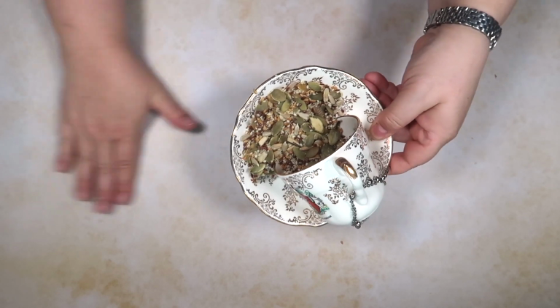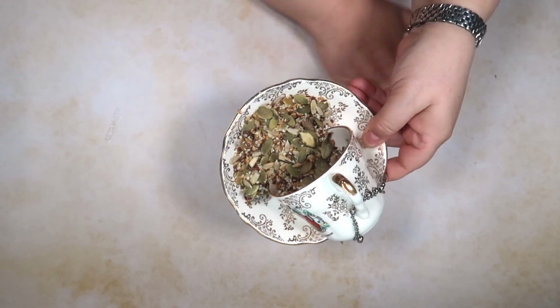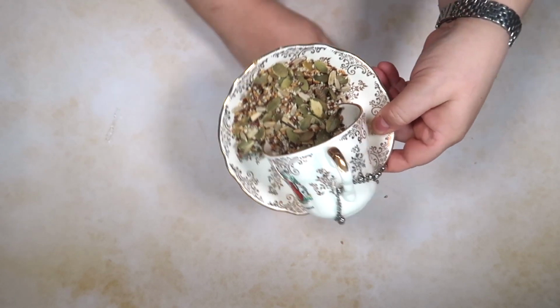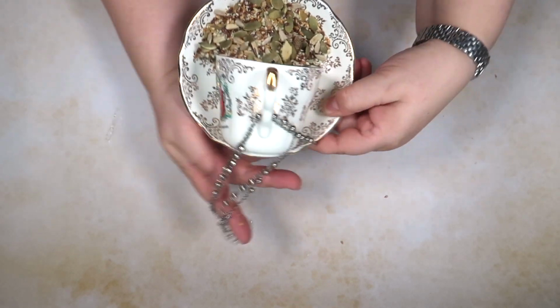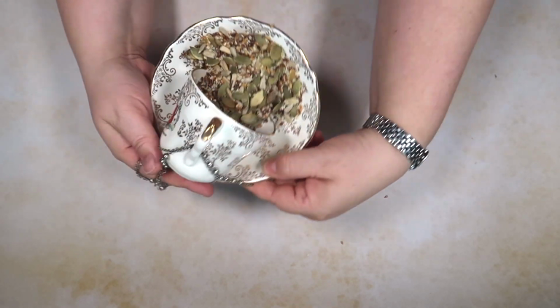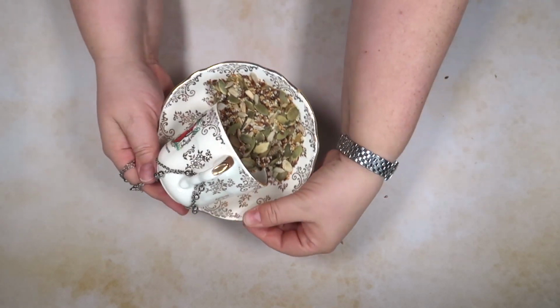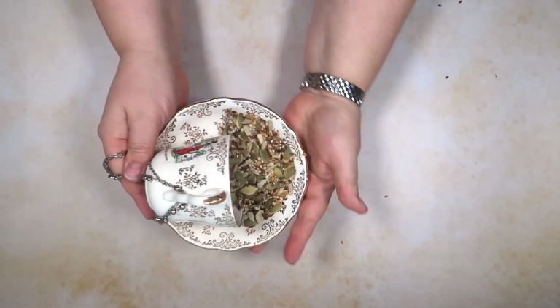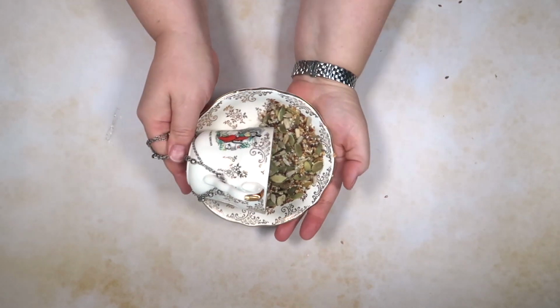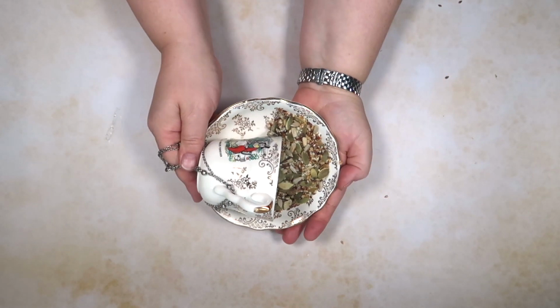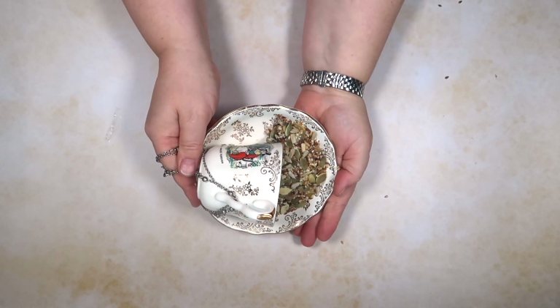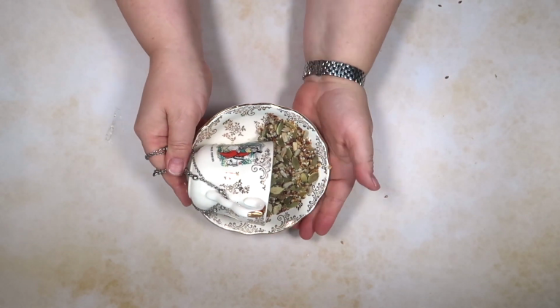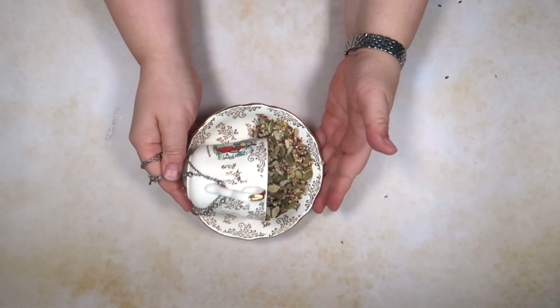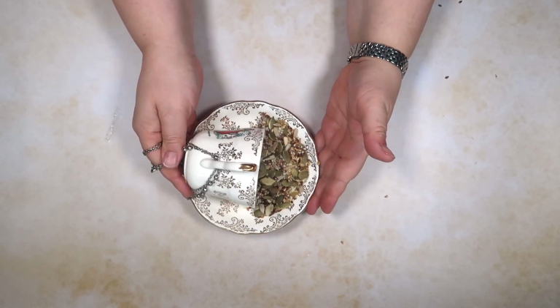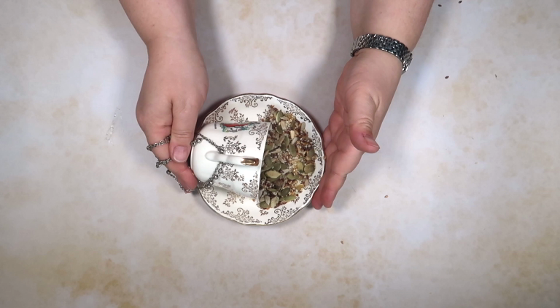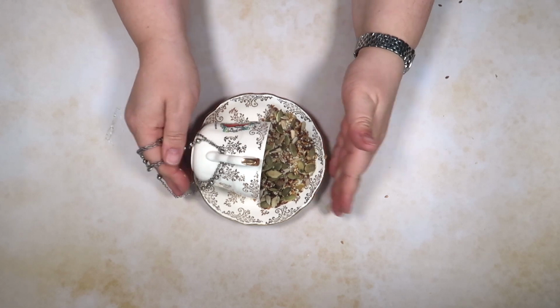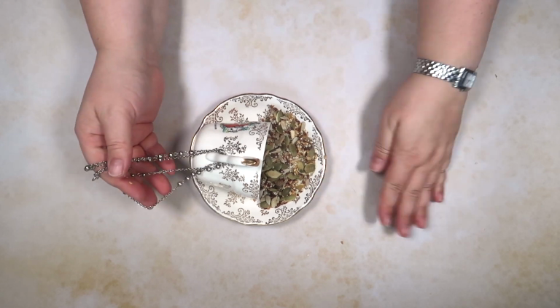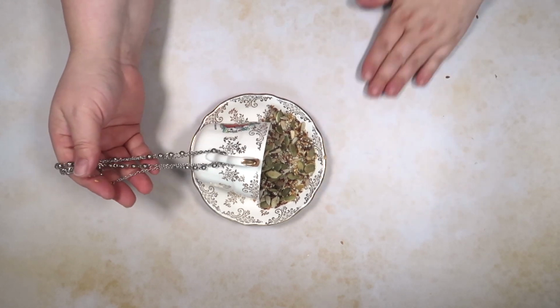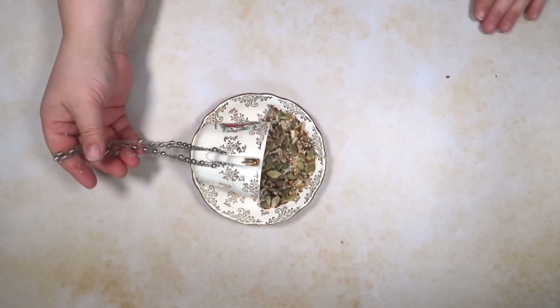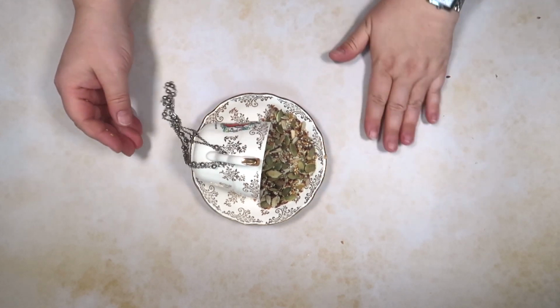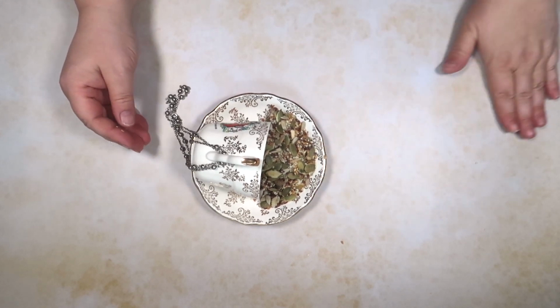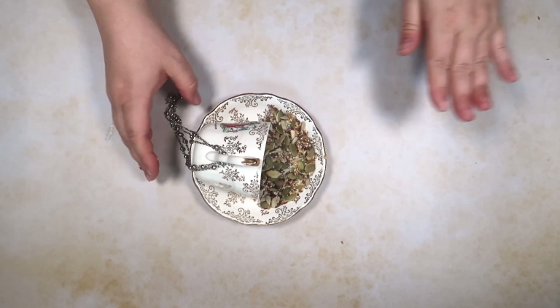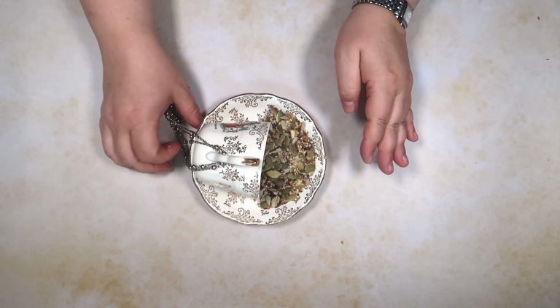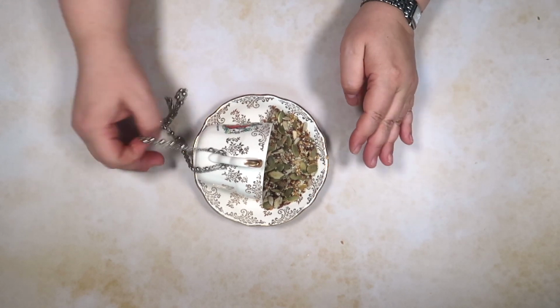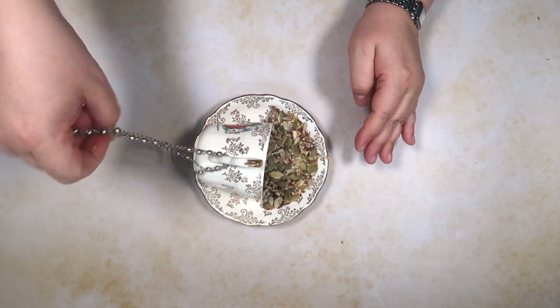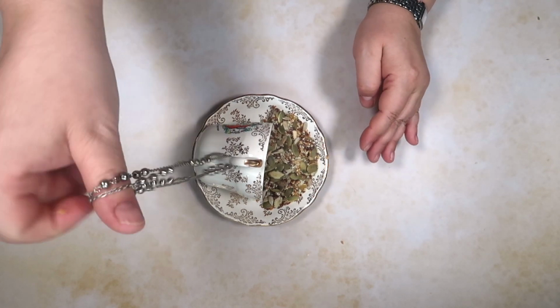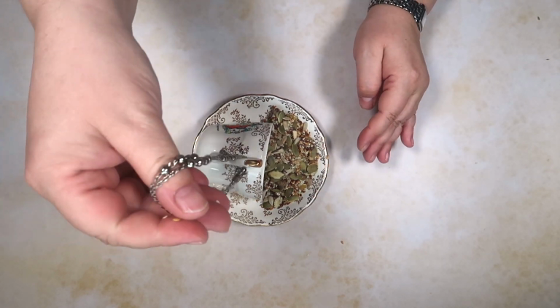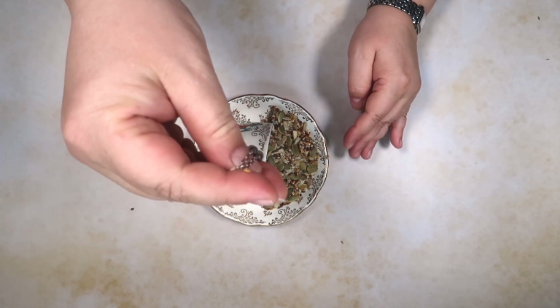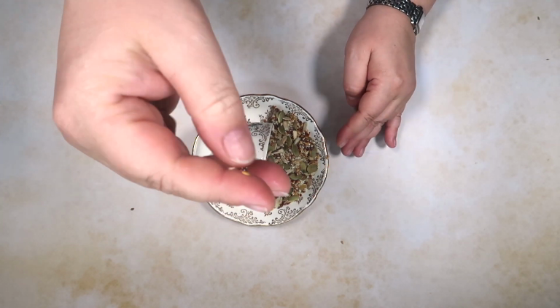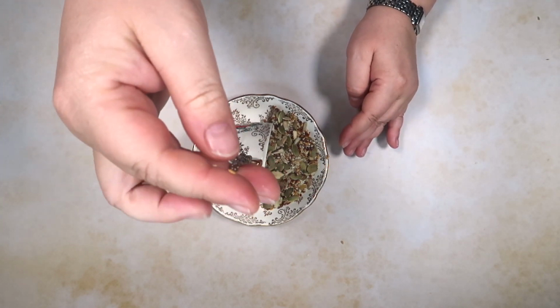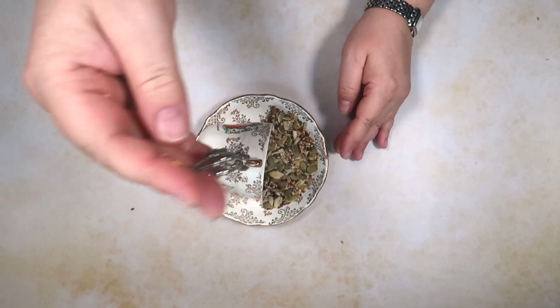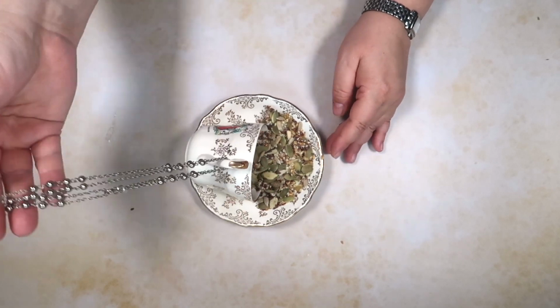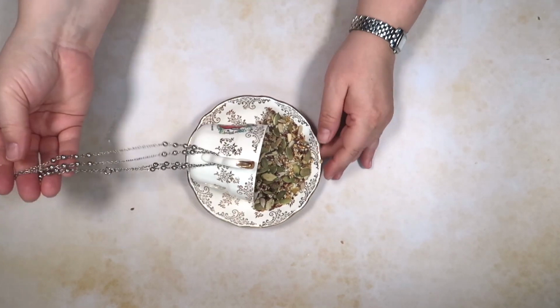And there you can see we have our brilliant bird feeder, and it's all made using recycled materials.